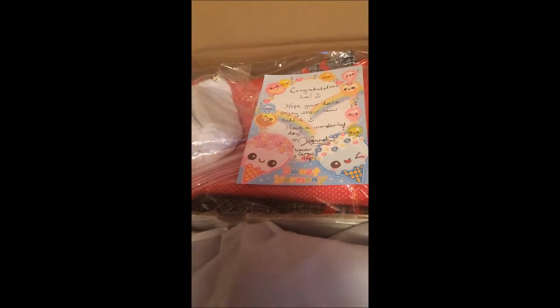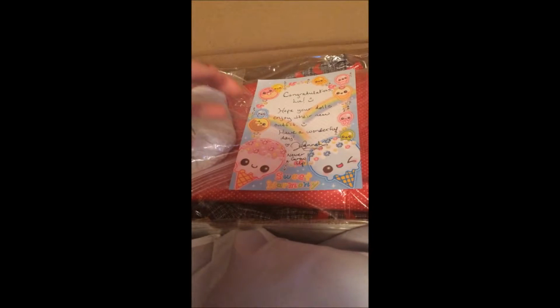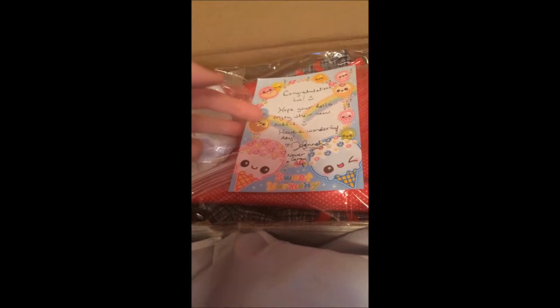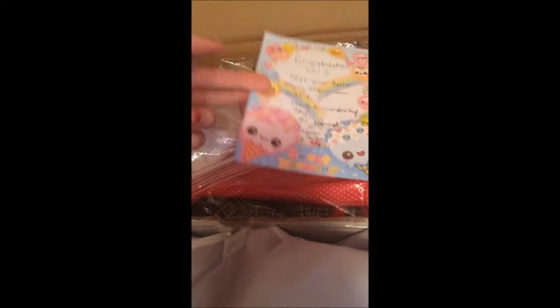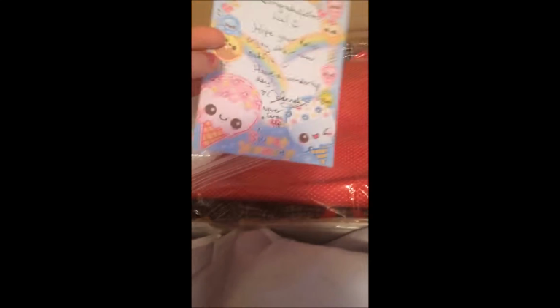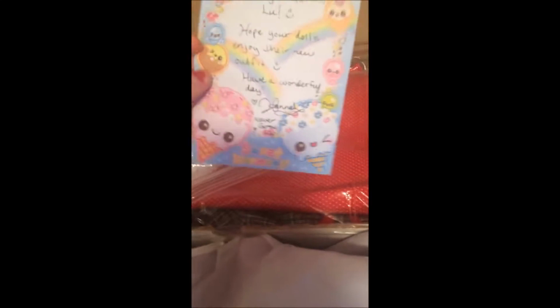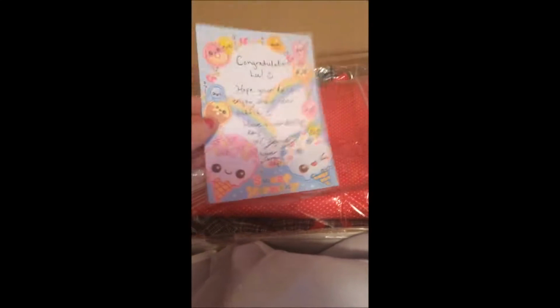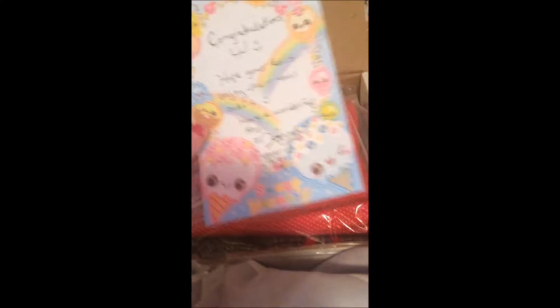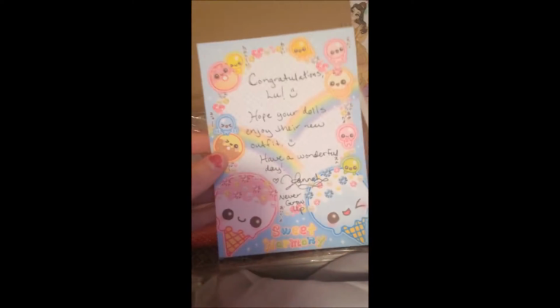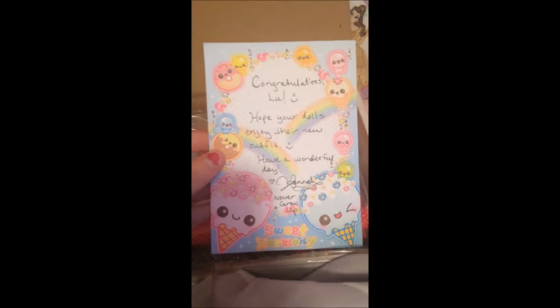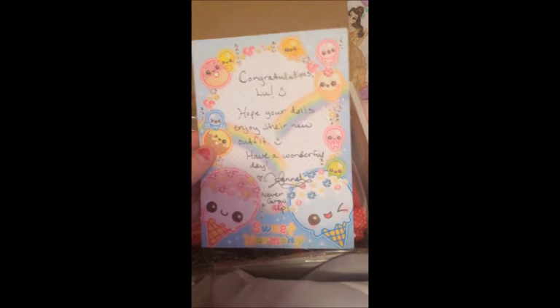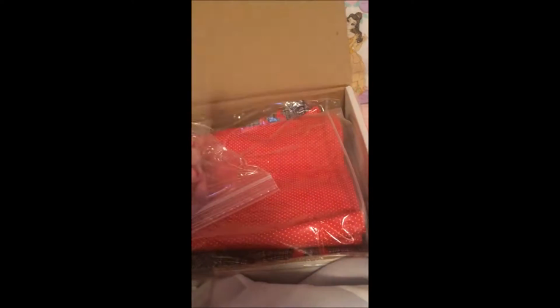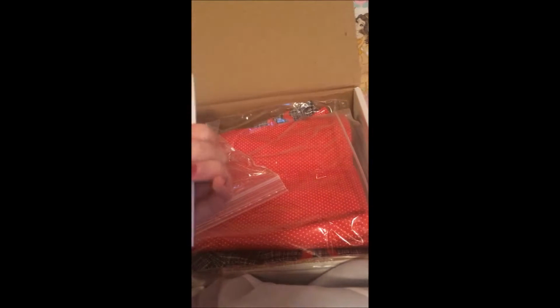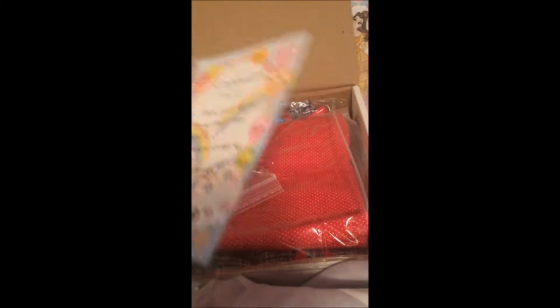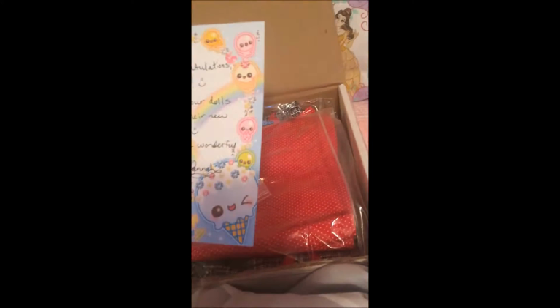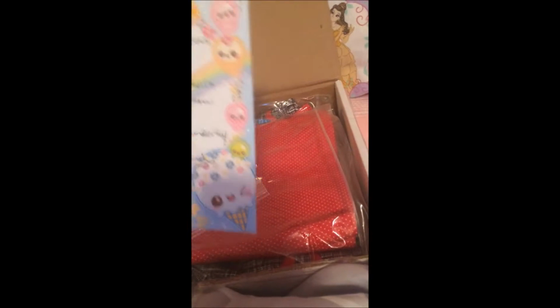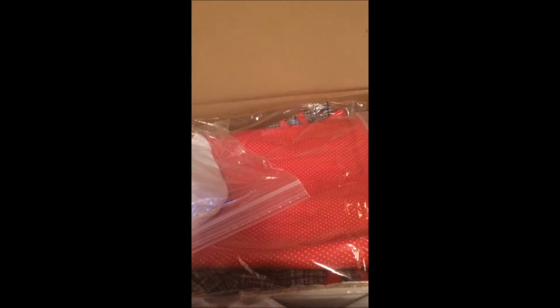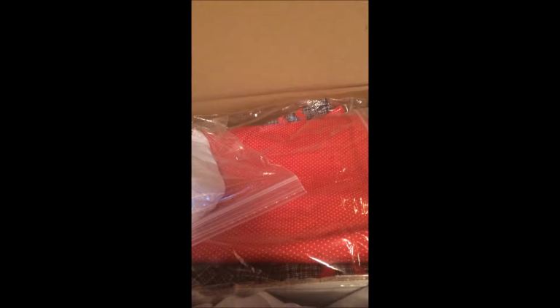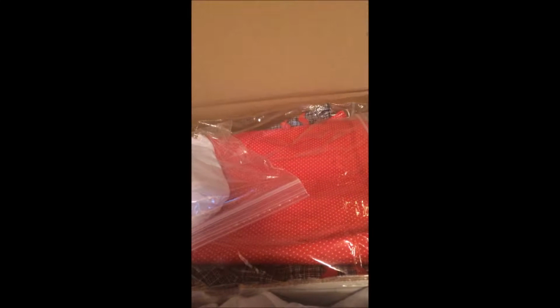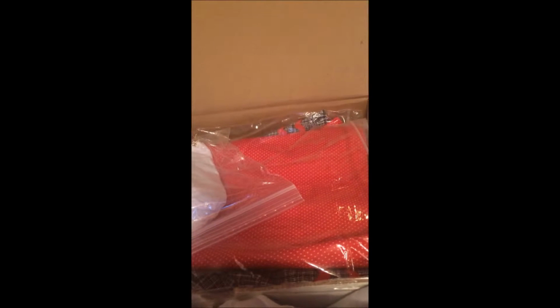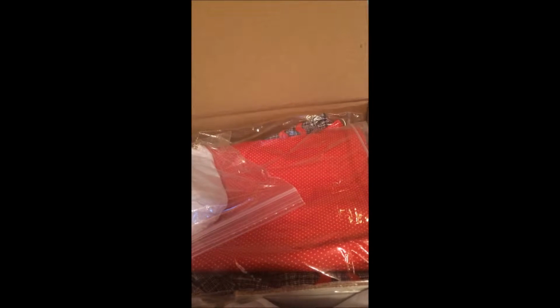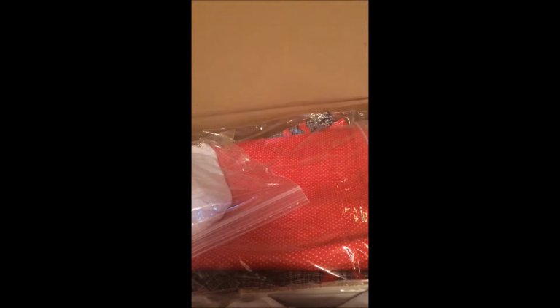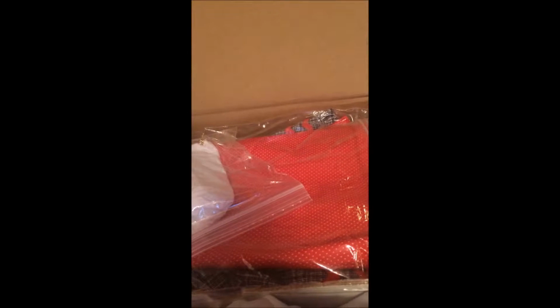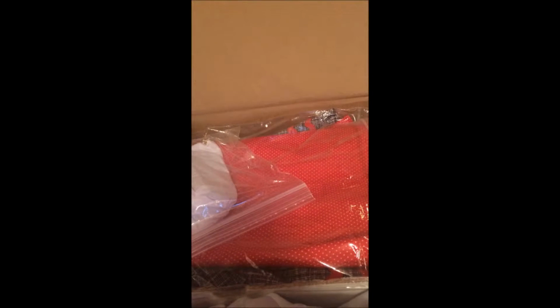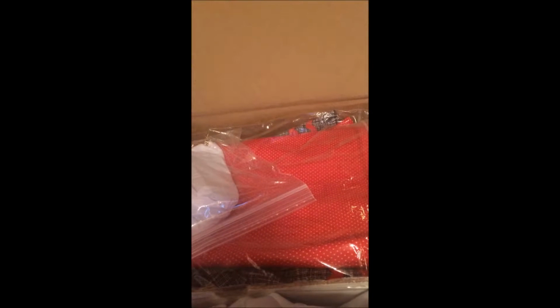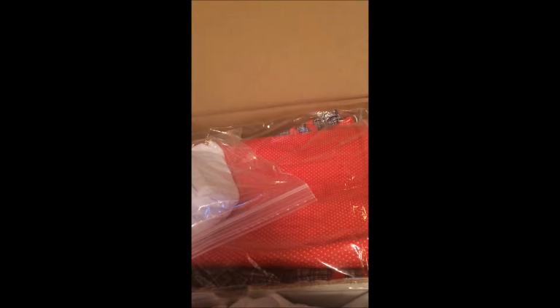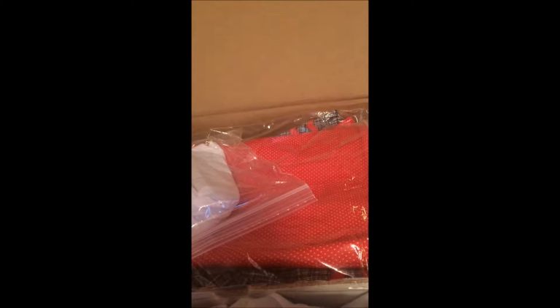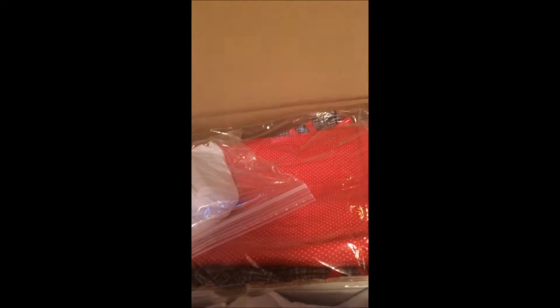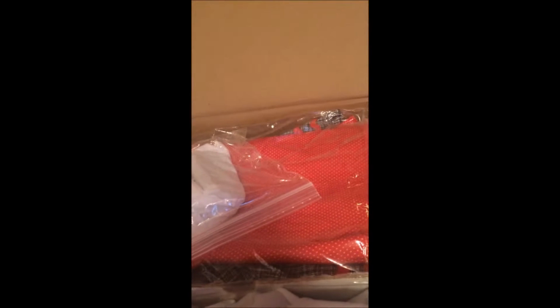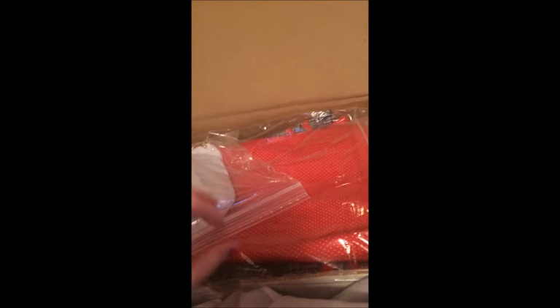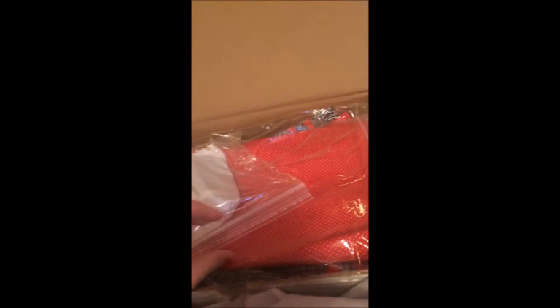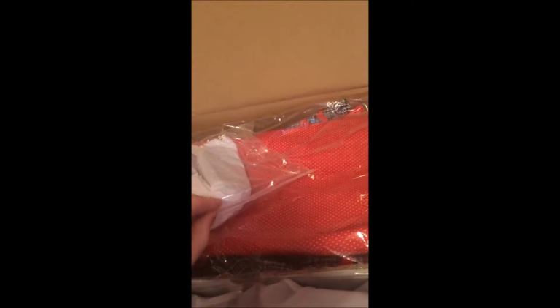The first thing that's in this box is this little note on the adorable stationery from the blog who is hosting the giveaway. I'll link her blog down below so you can all go check it out and follow it.